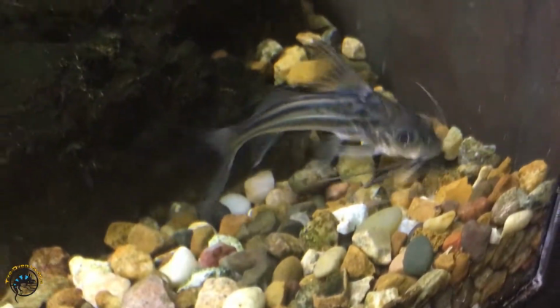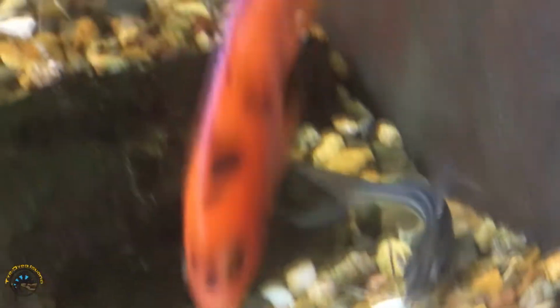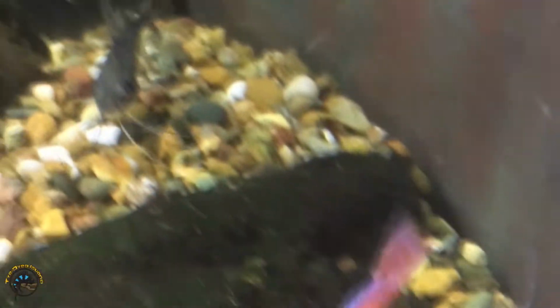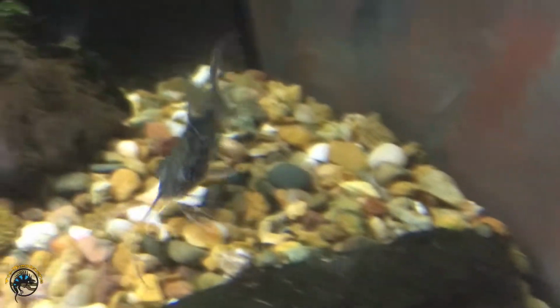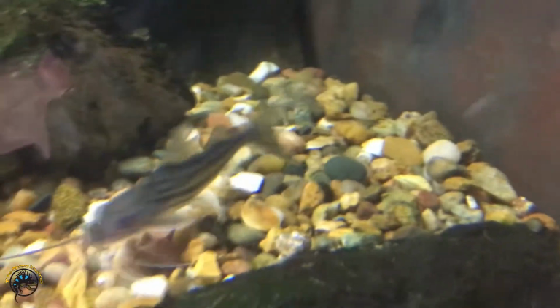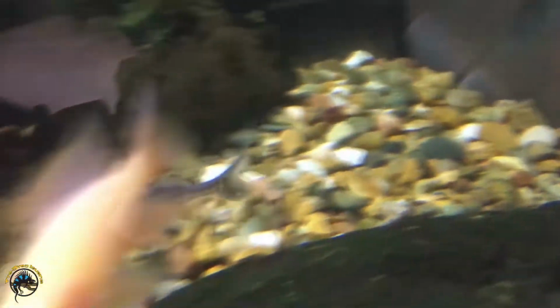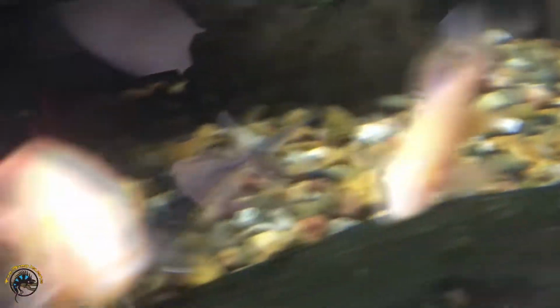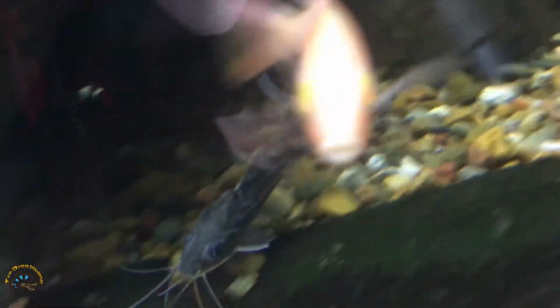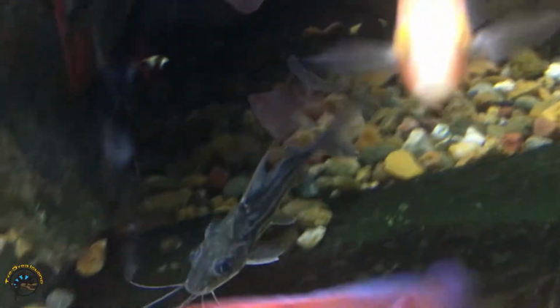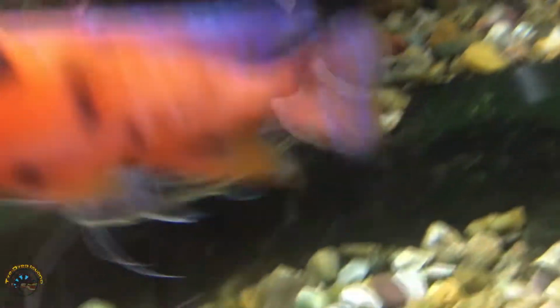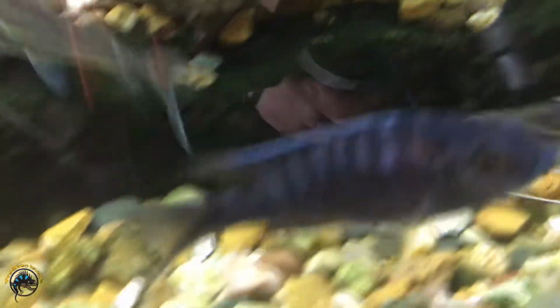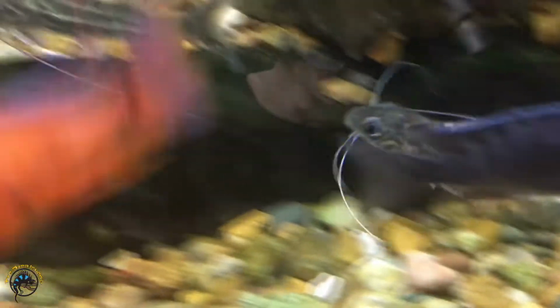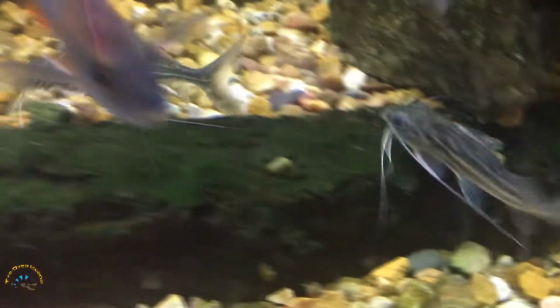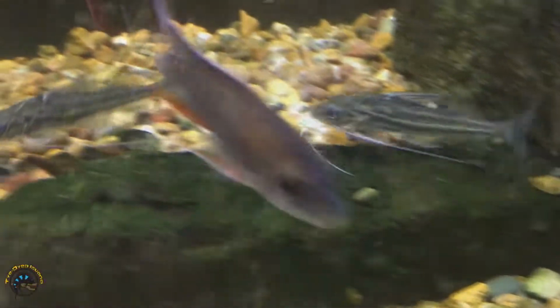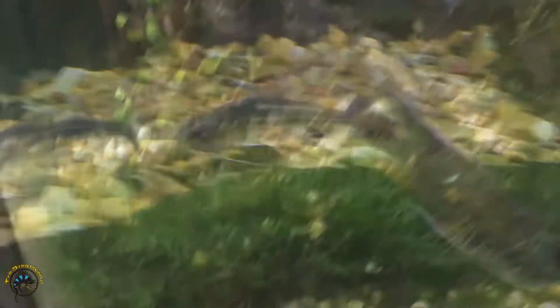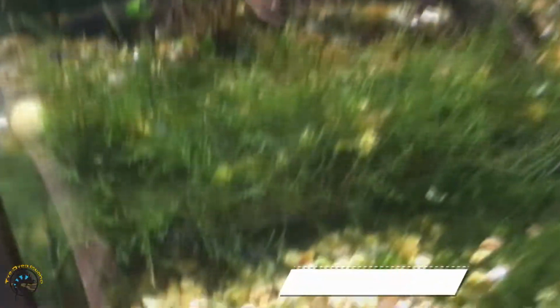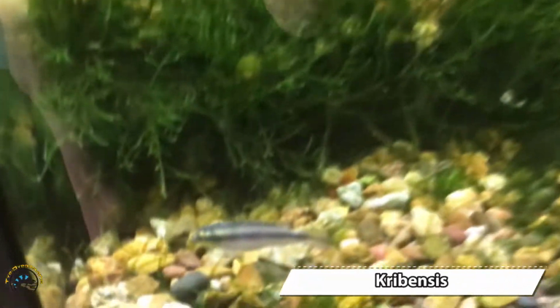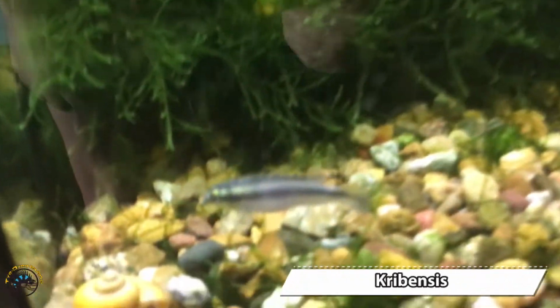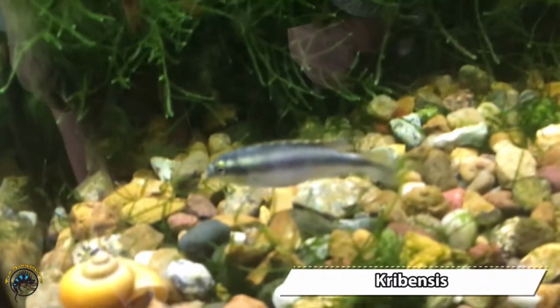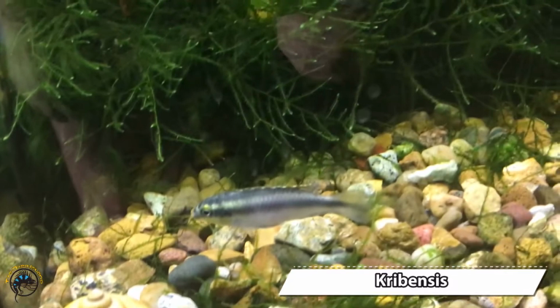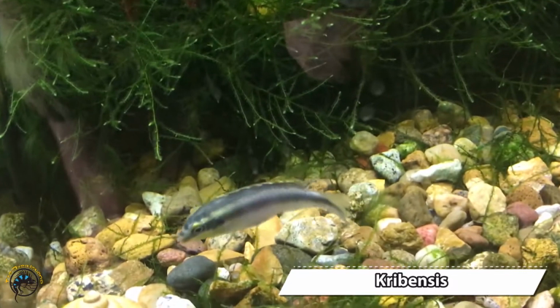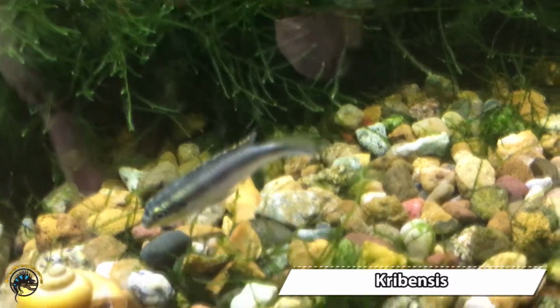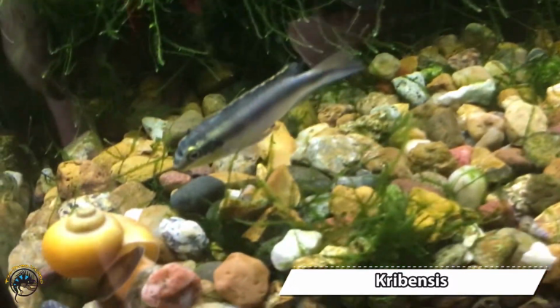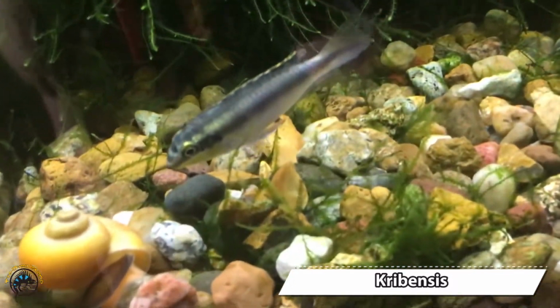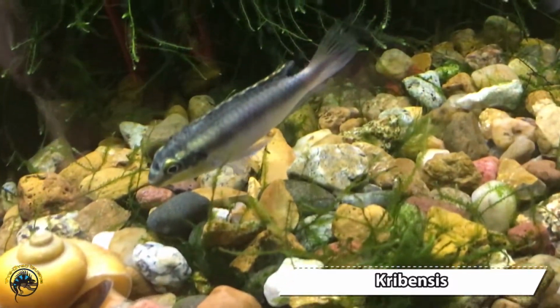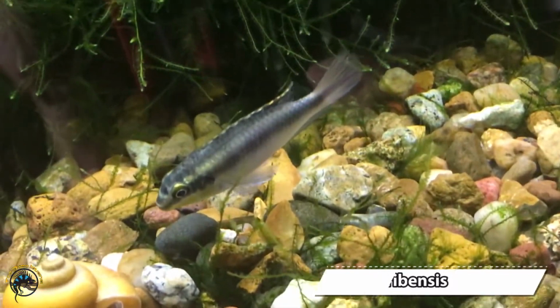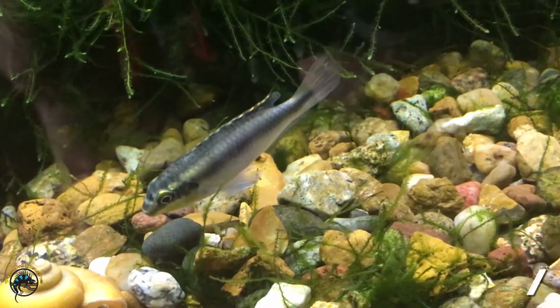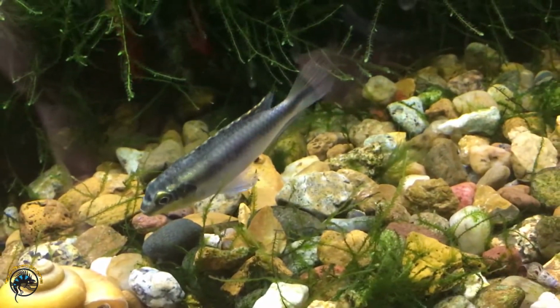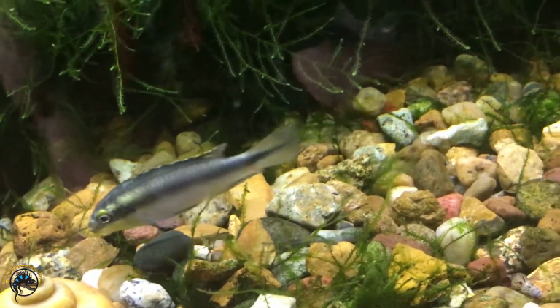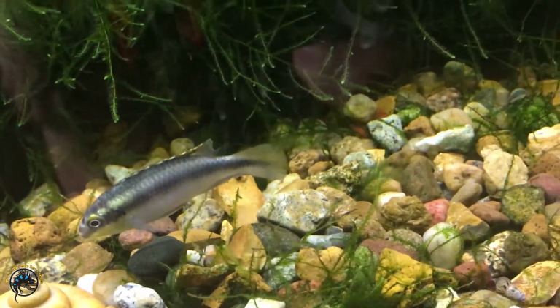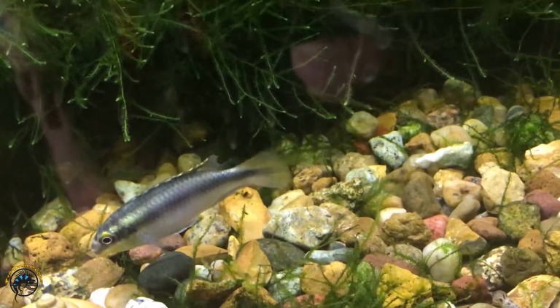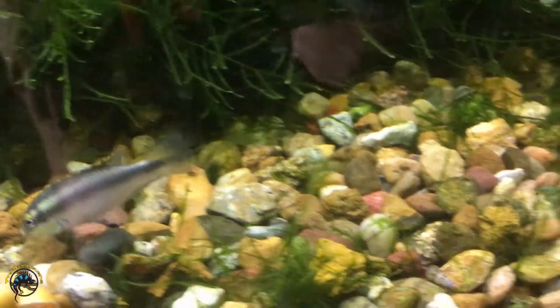And then we did get a couple more crebensis in — kind of cute actually. There's one right there.